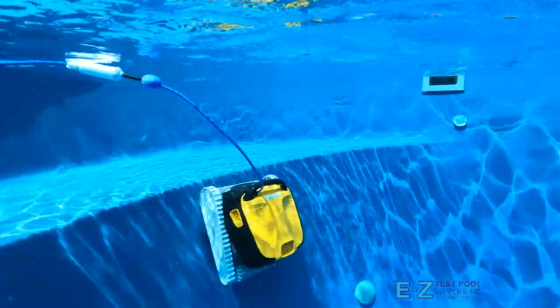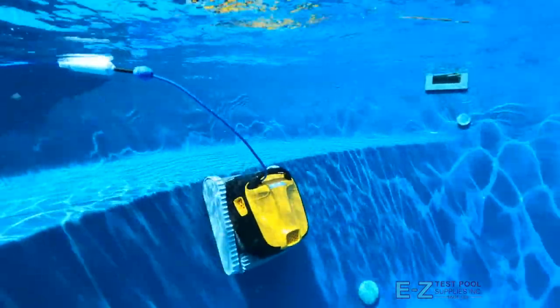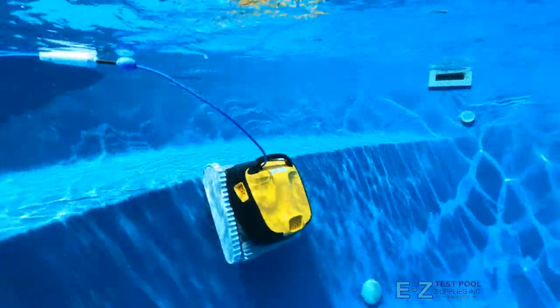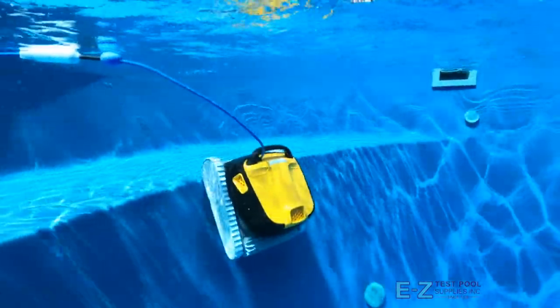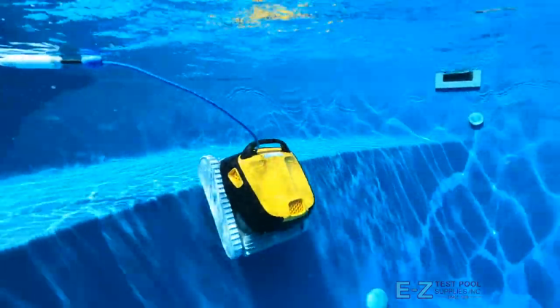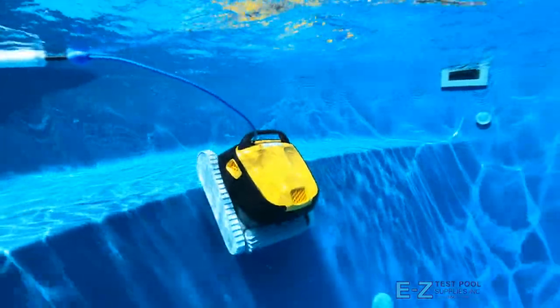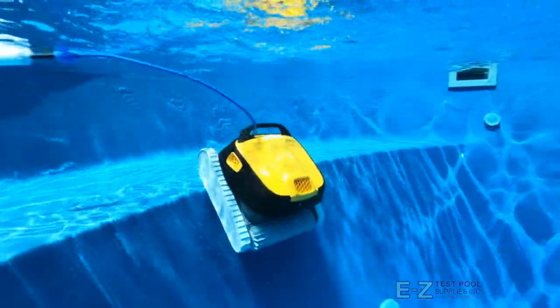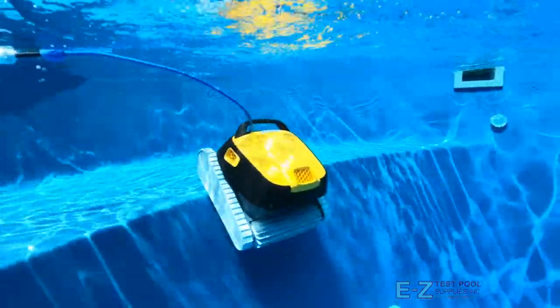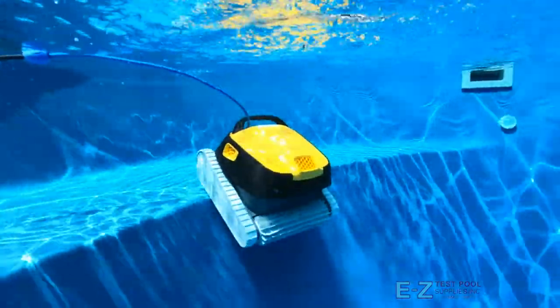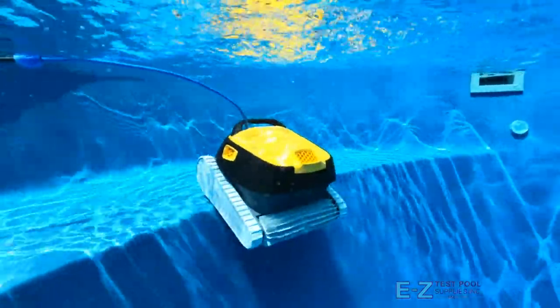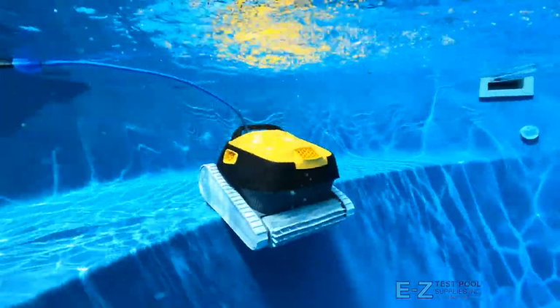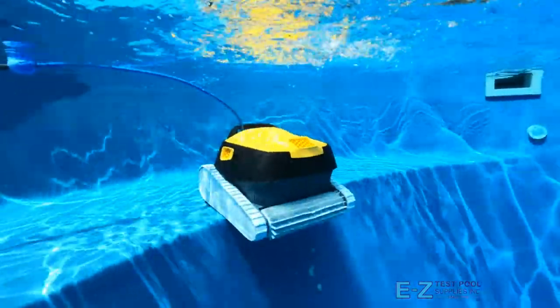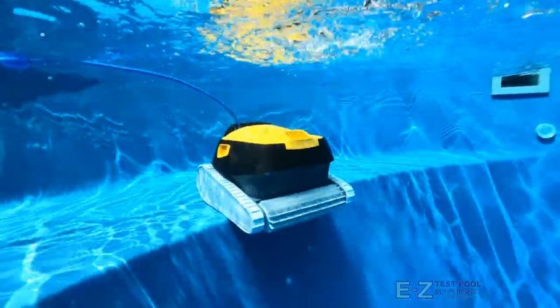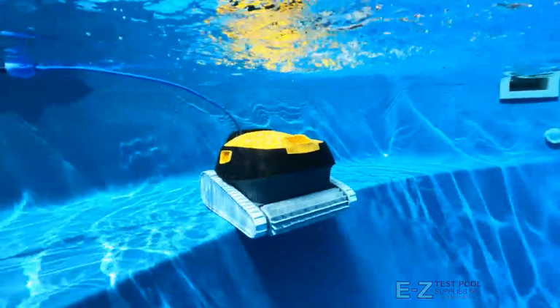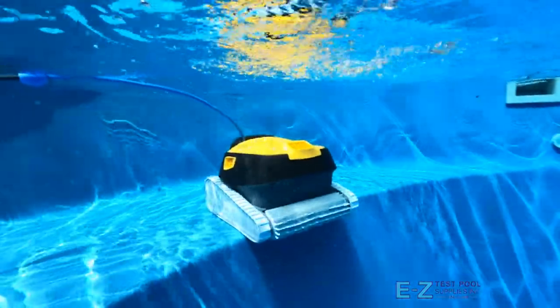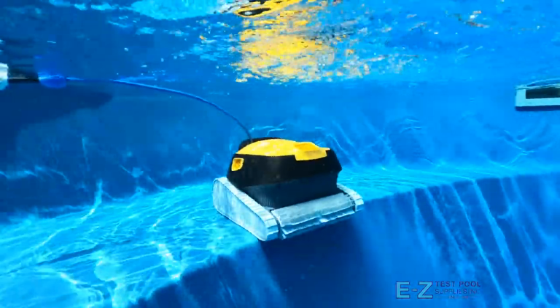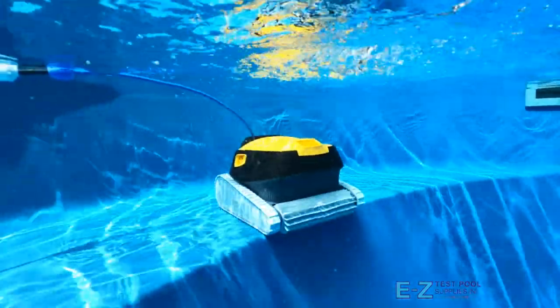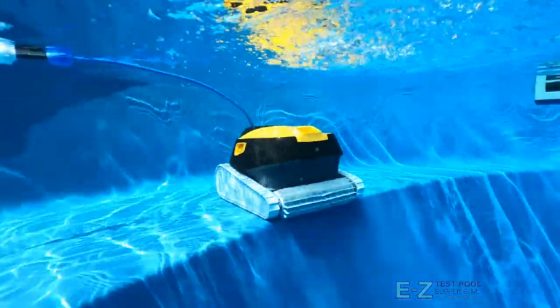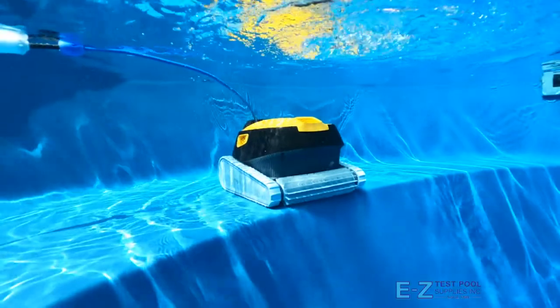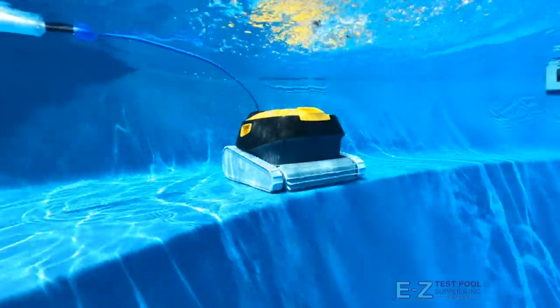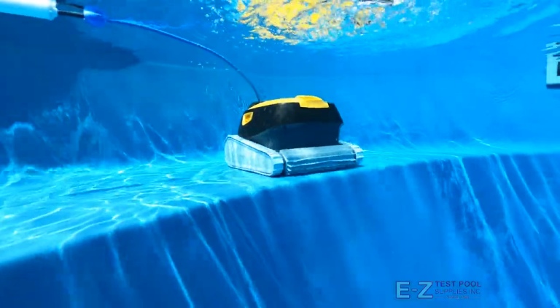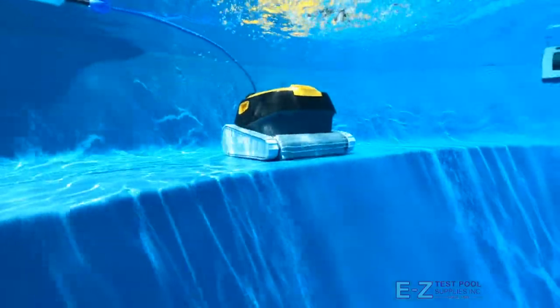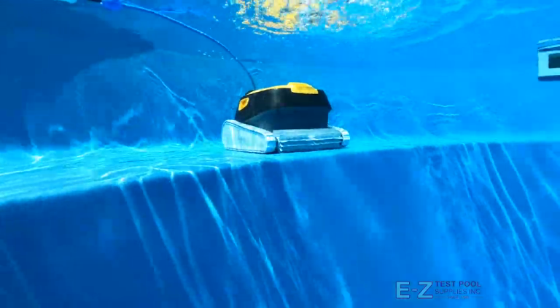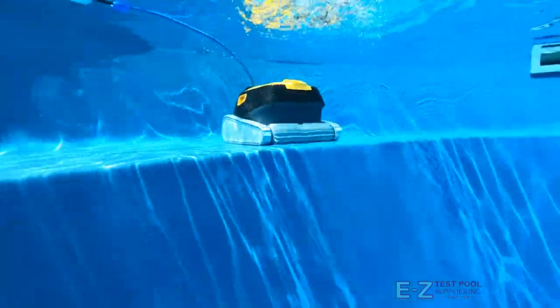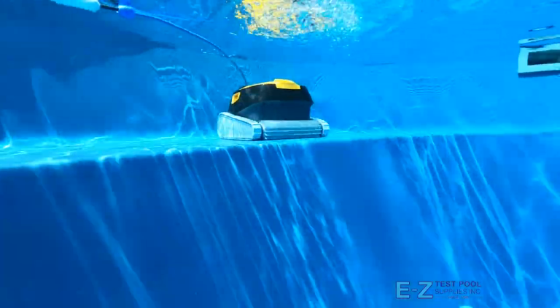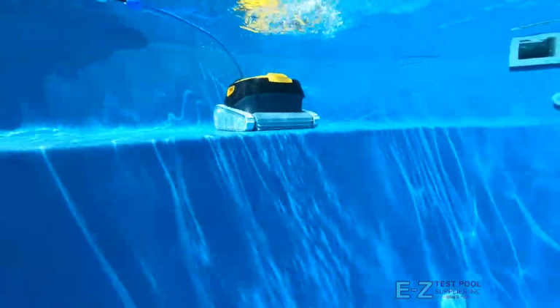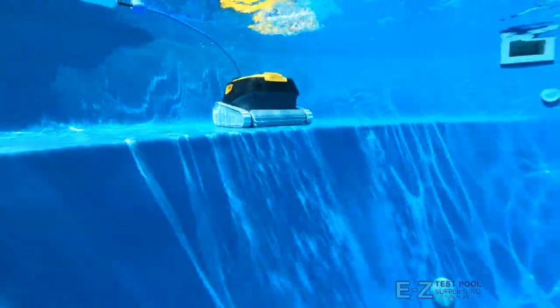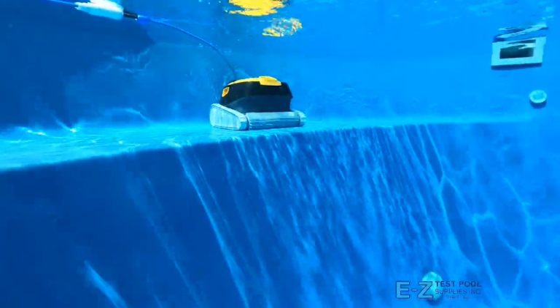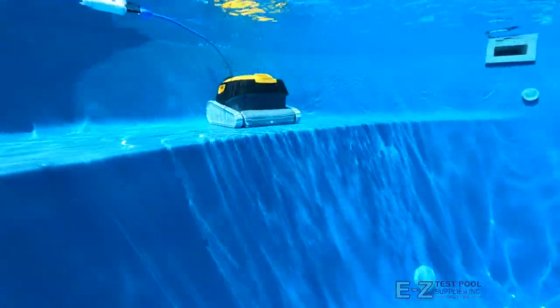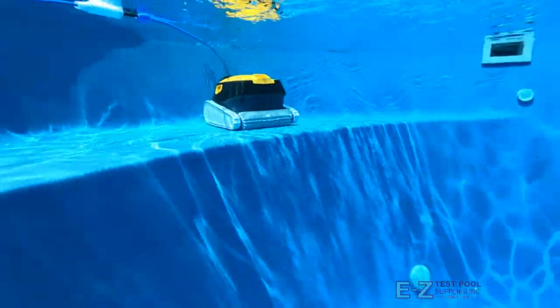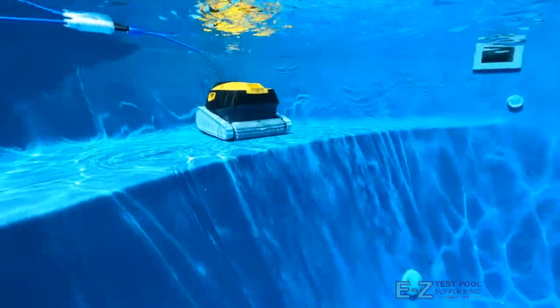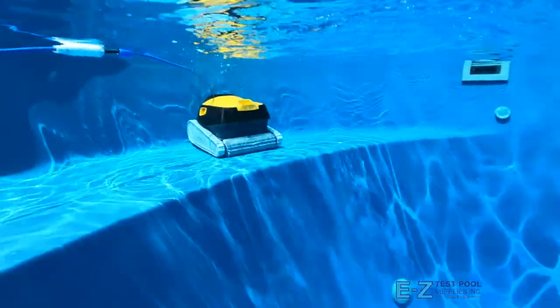Don't forget about the Triton PS having the Dolphin Clever Clean Technology, which scans the pool in advance to optimize cleaning routes and get the entire pool done within two hours.